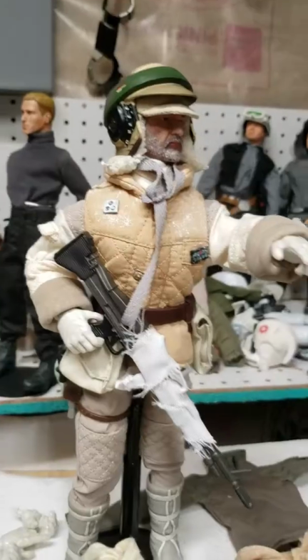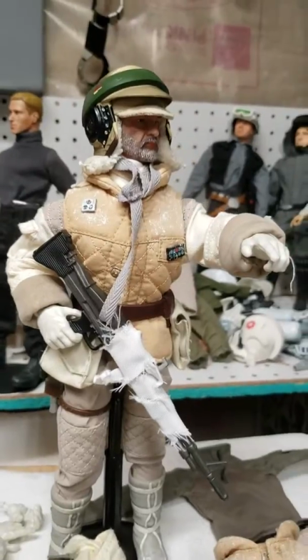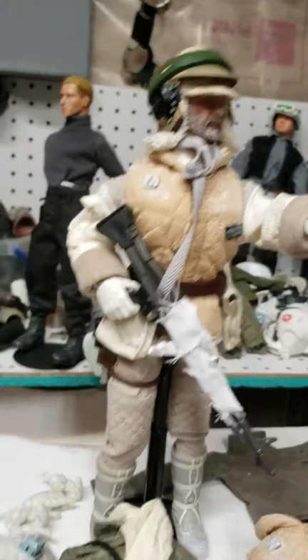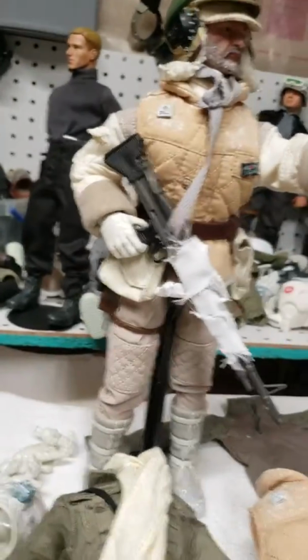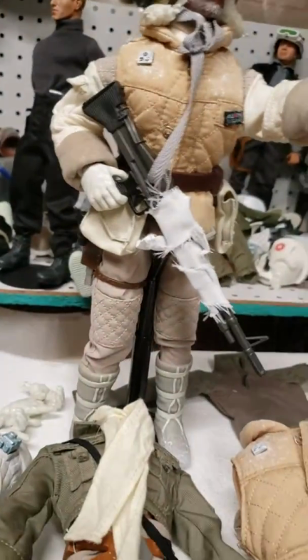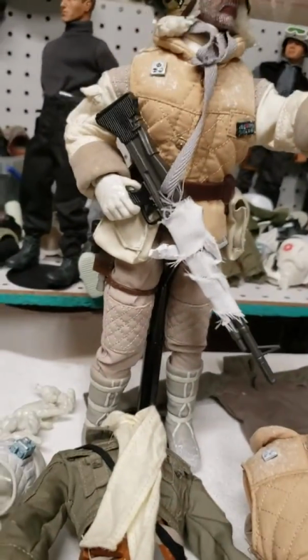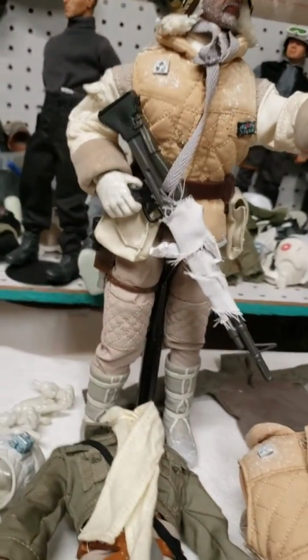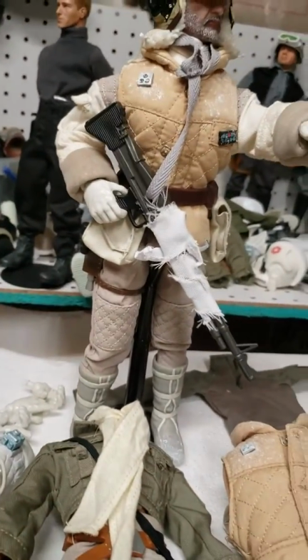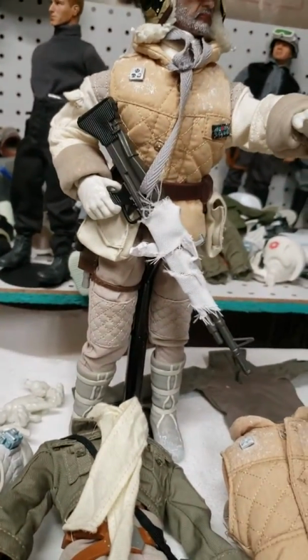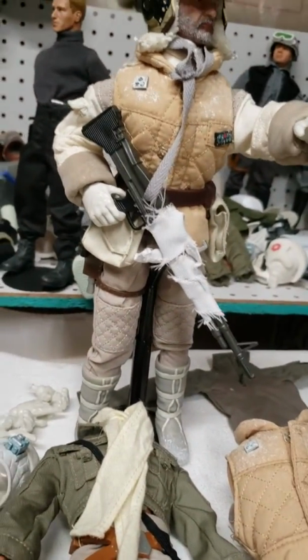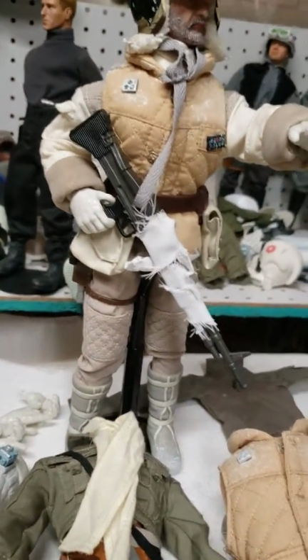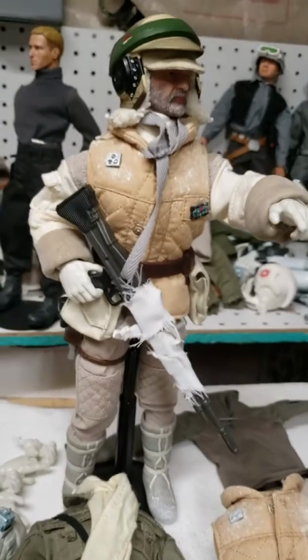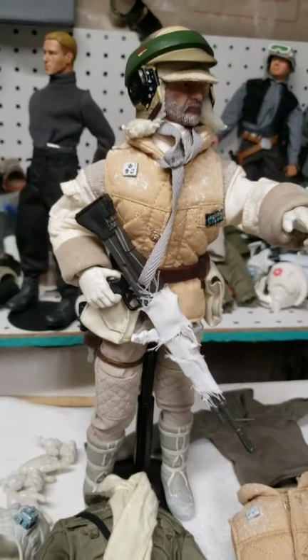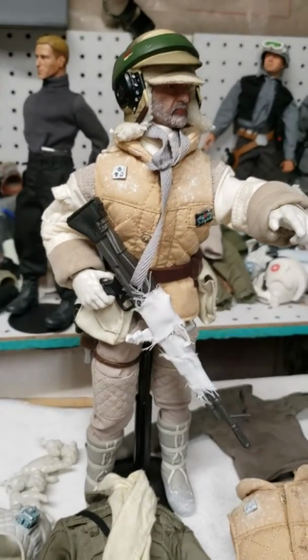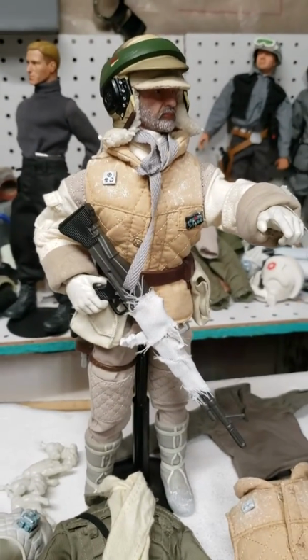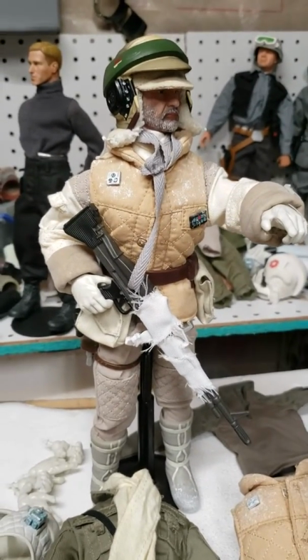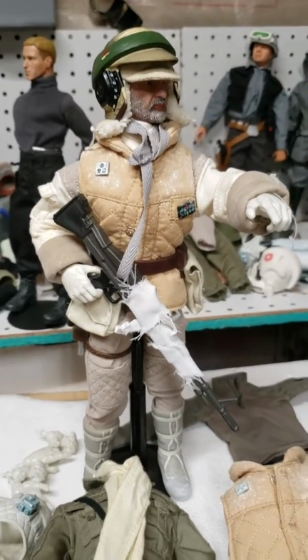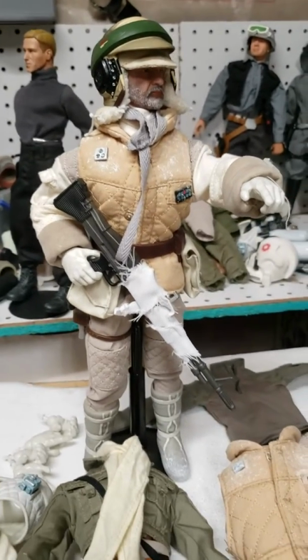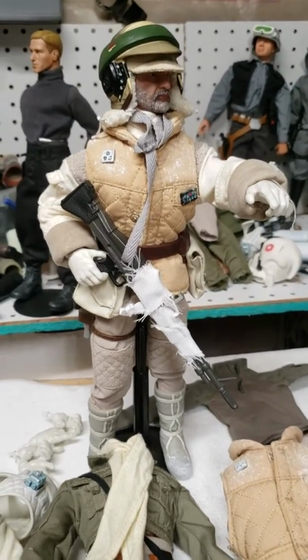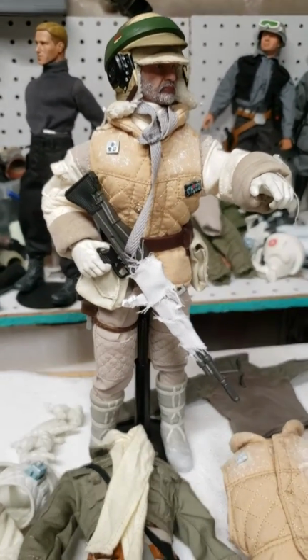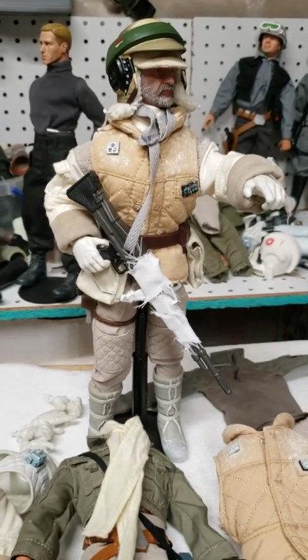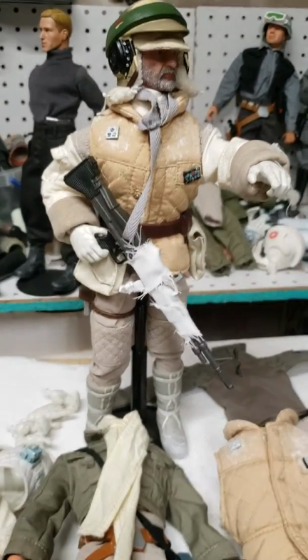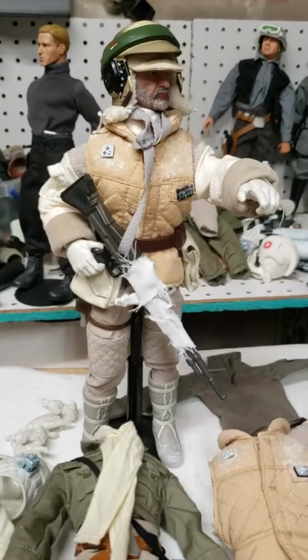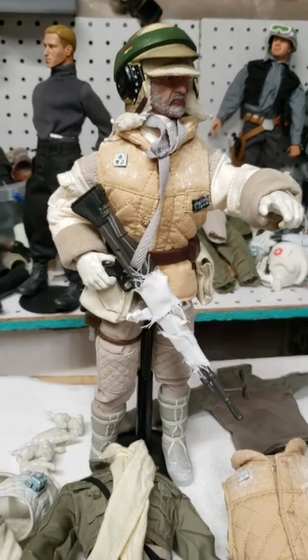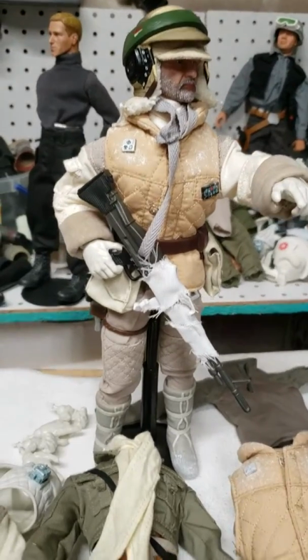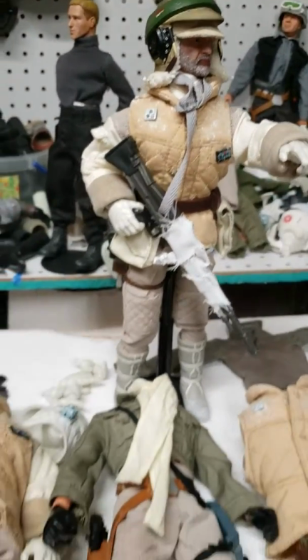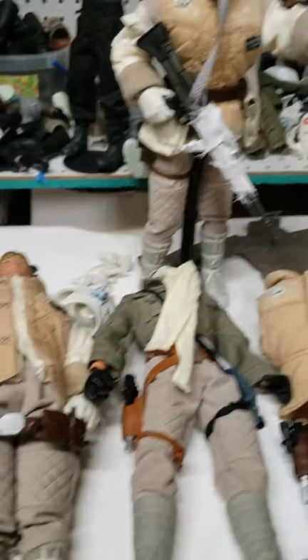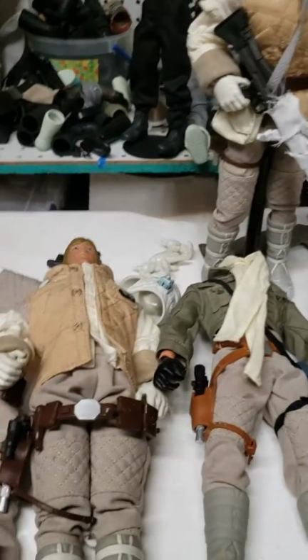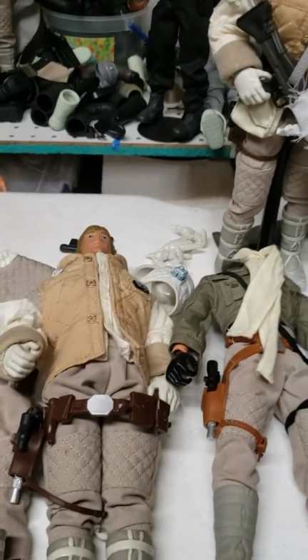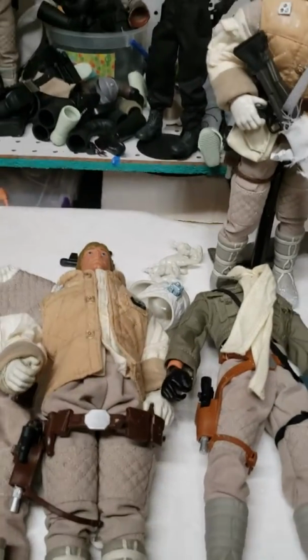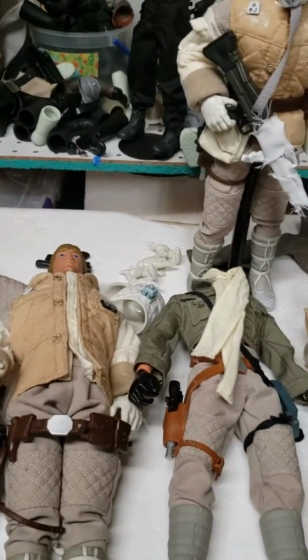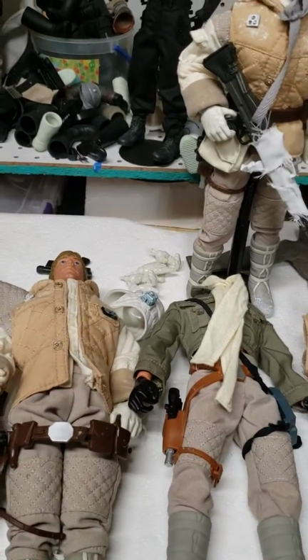Welcome back to Star Wars 12-inch action figures of all kinds. It's kind of a brand new Facebook group, mainly just for me because I think I'm the only one on this planet that's collecting the 12-inch old Kenner figures.